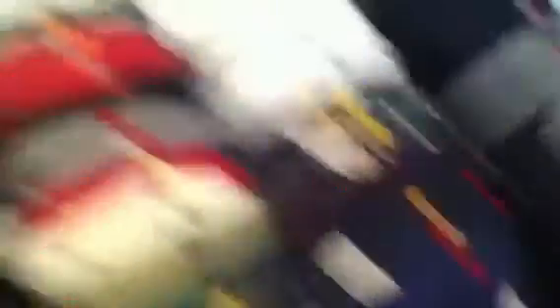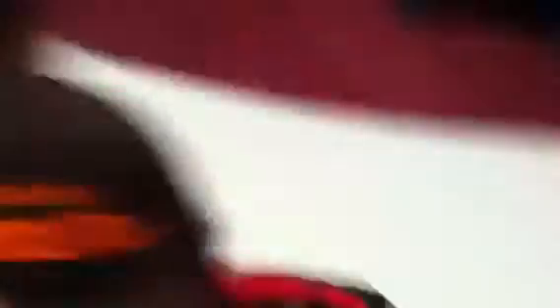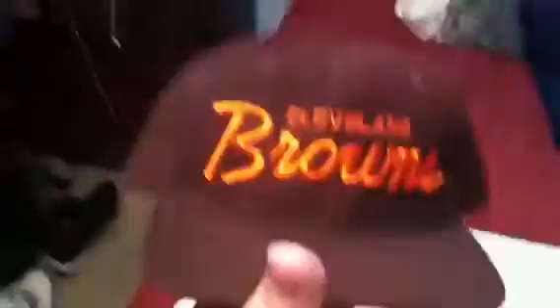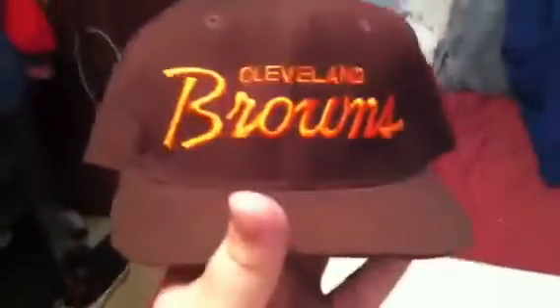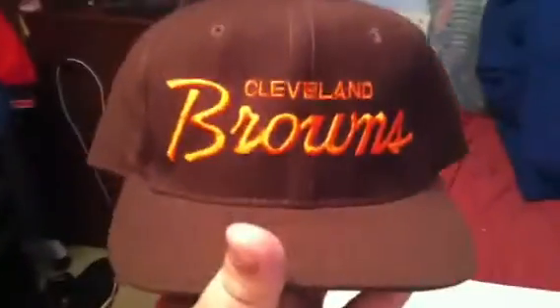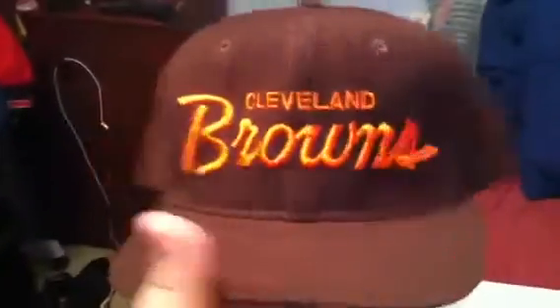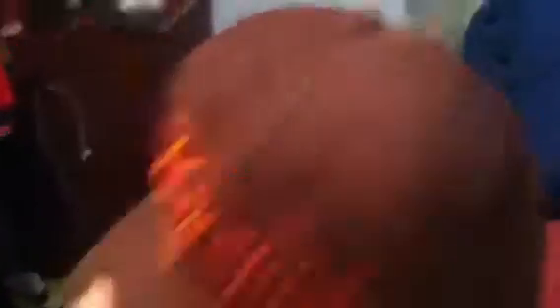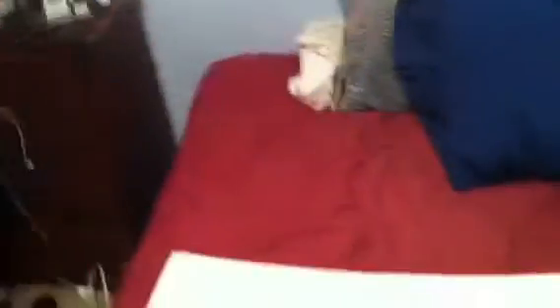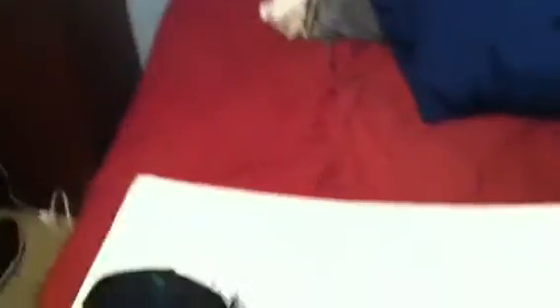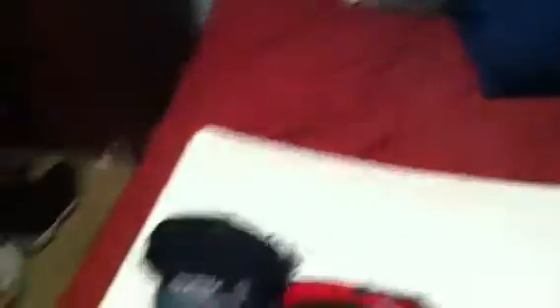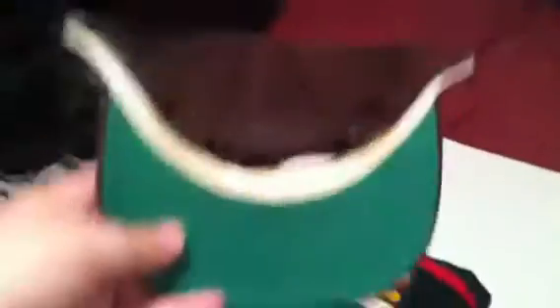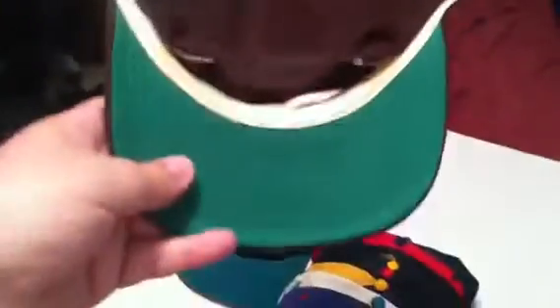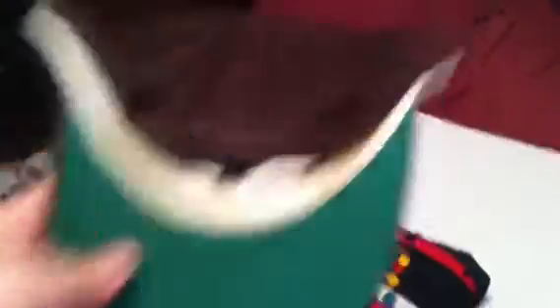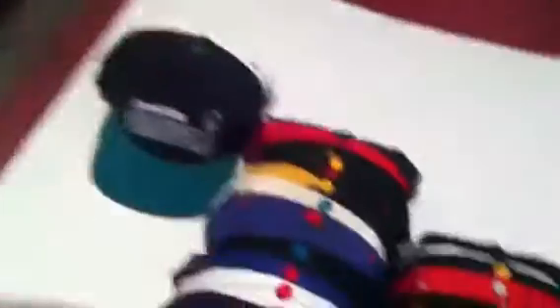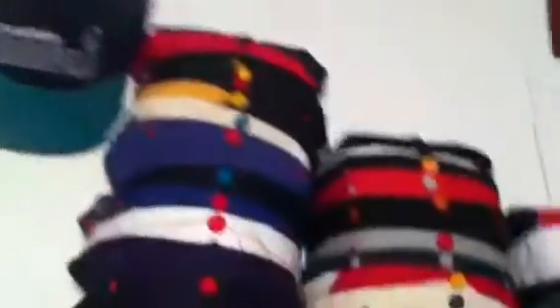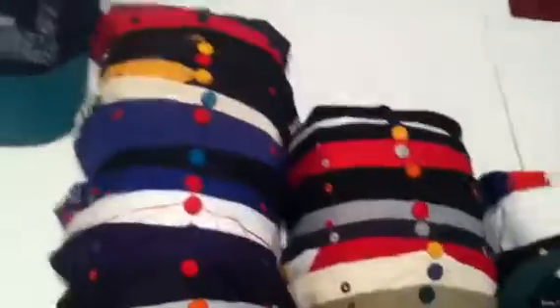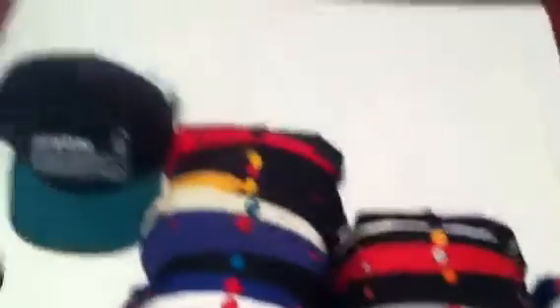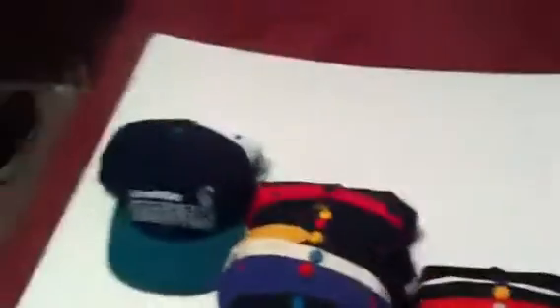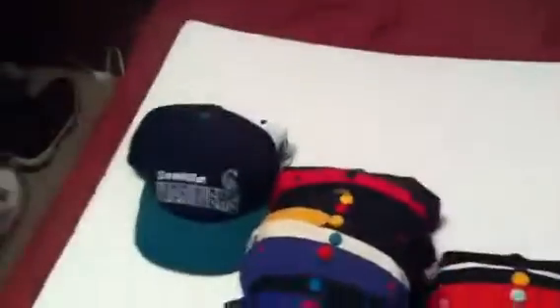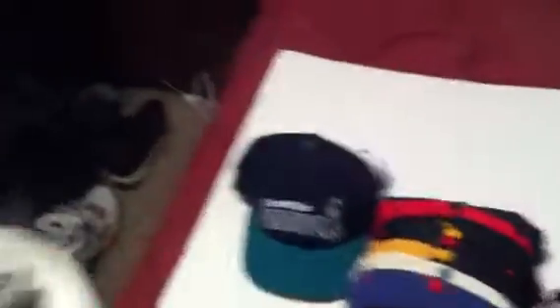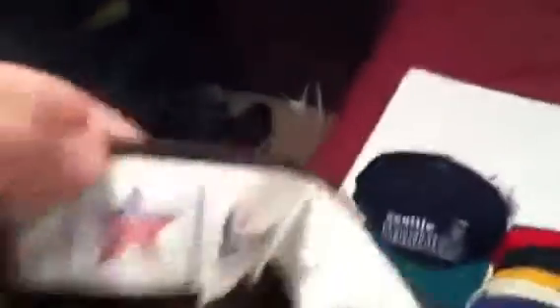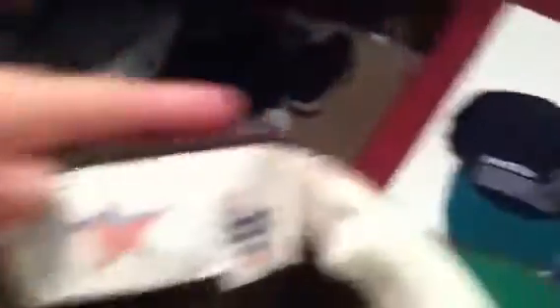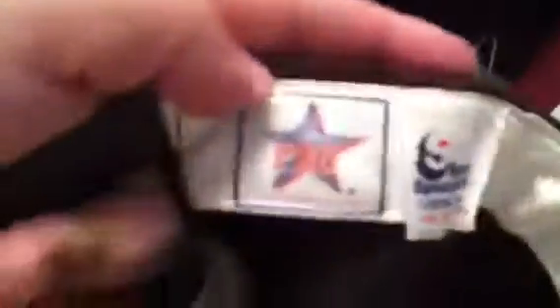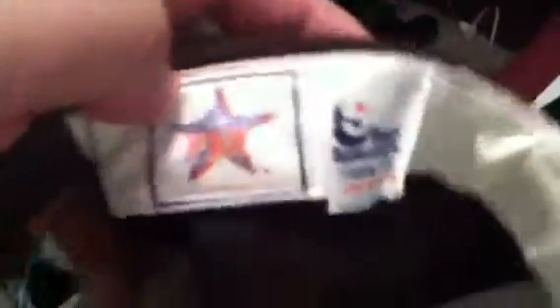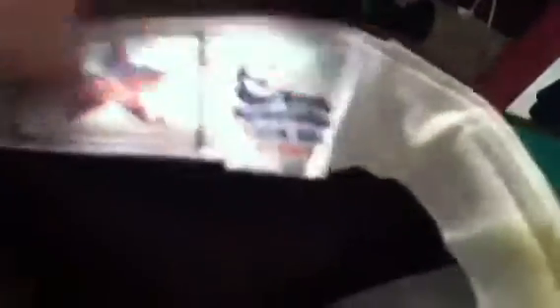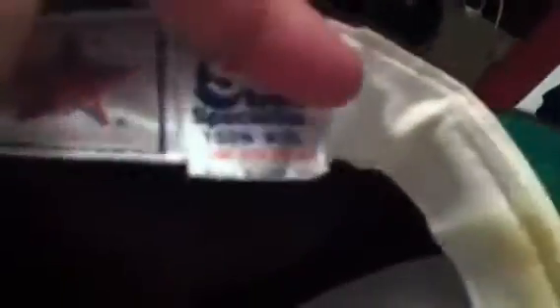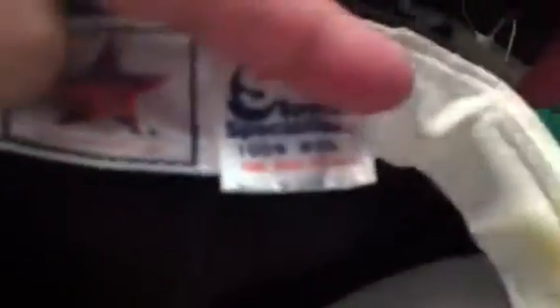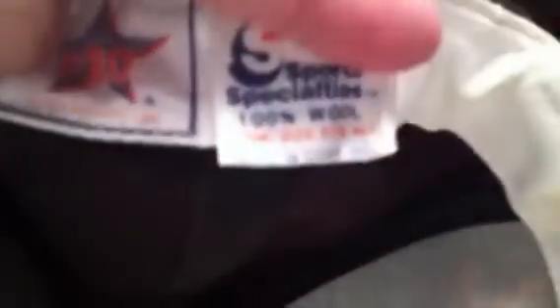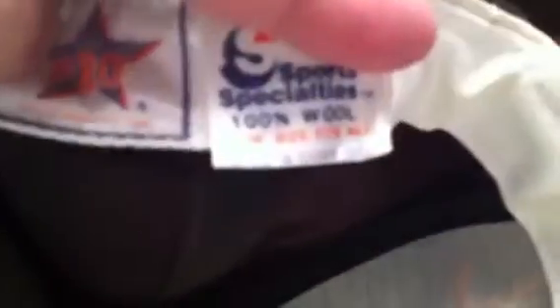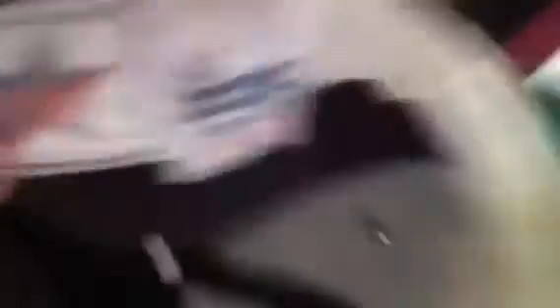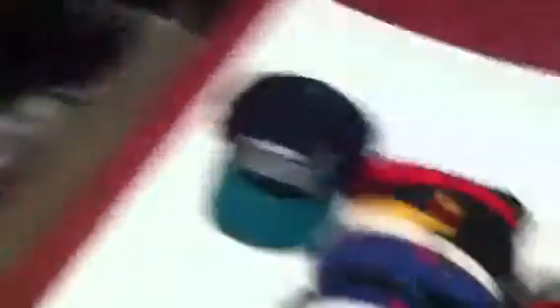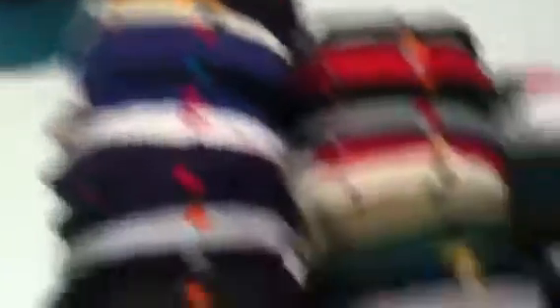Cleveland Browns script, green under. The Pro — 100% wool Sports Specialties.